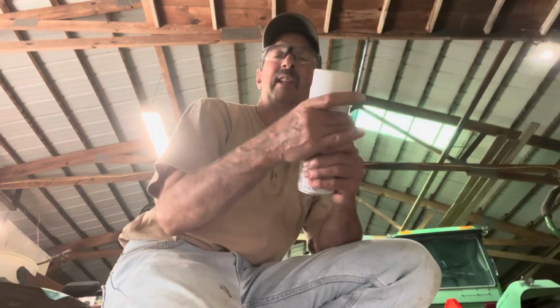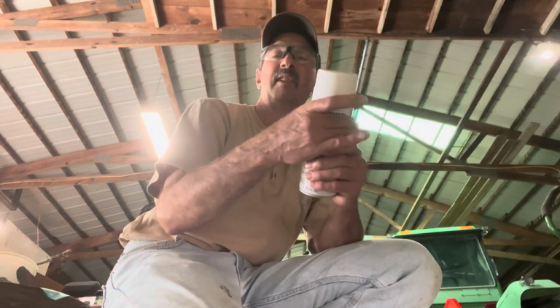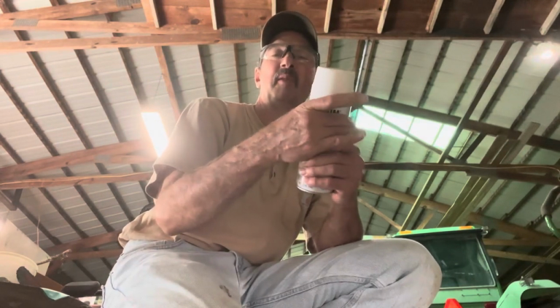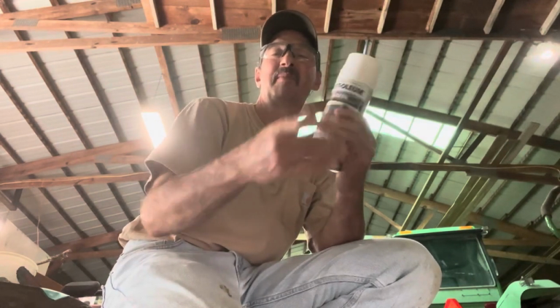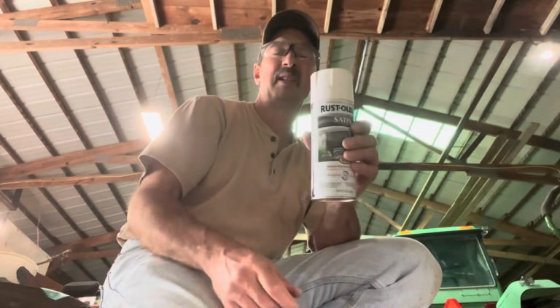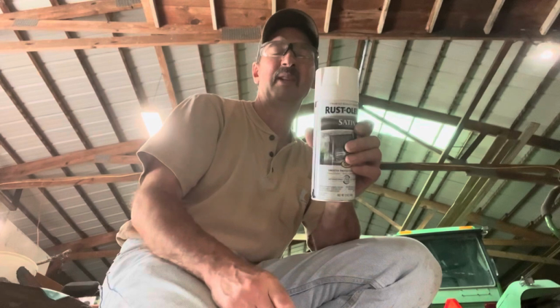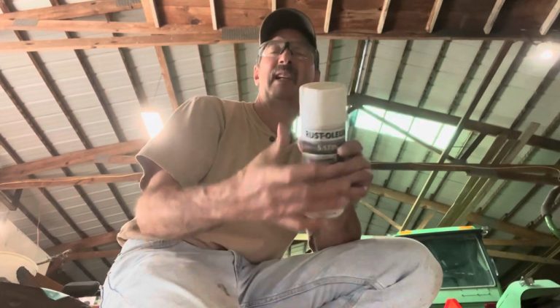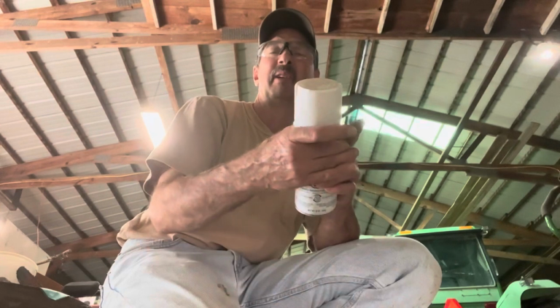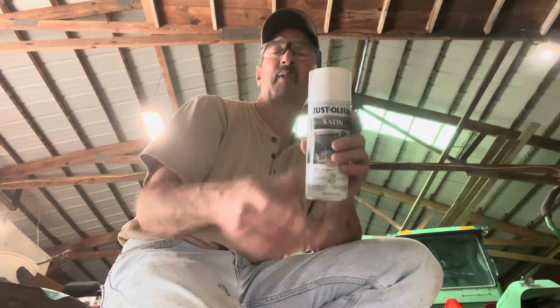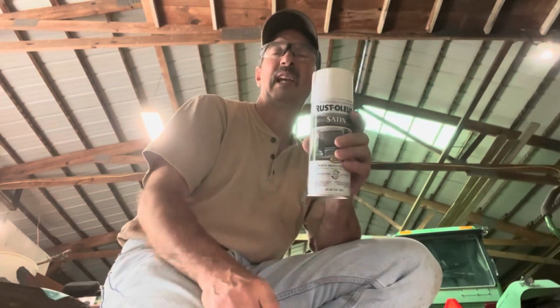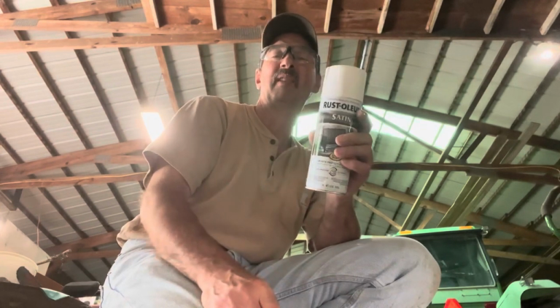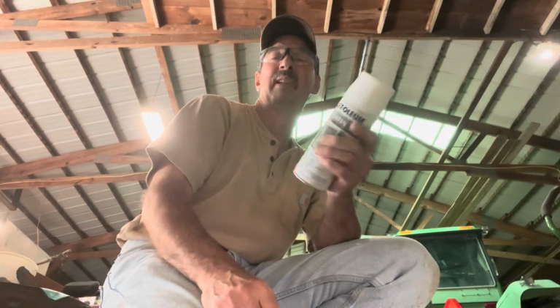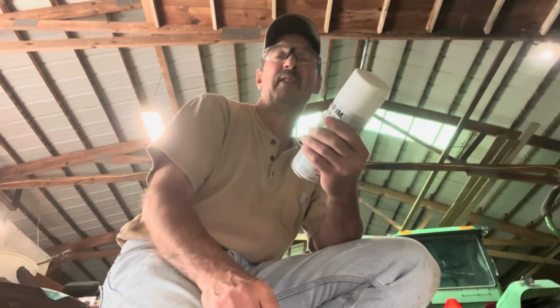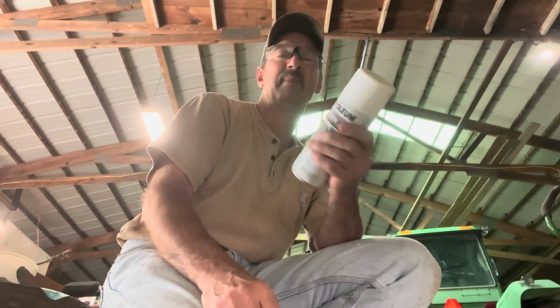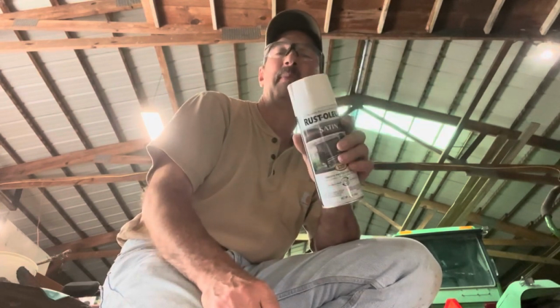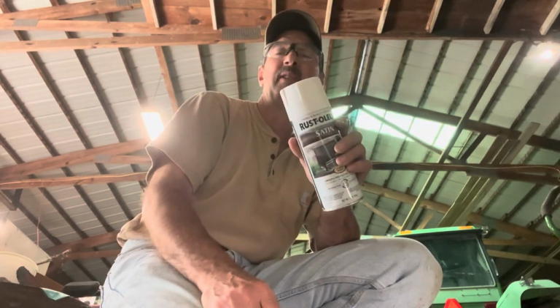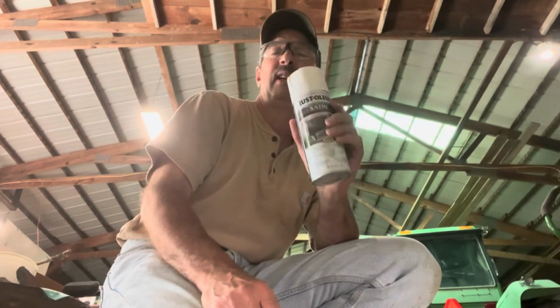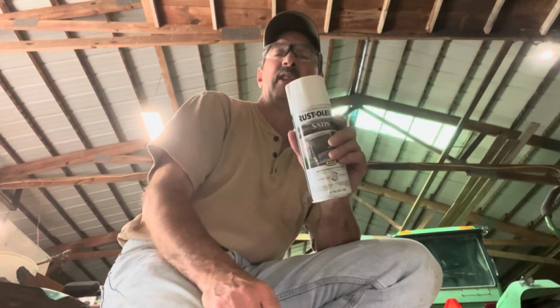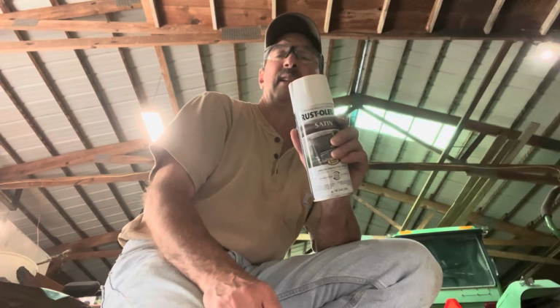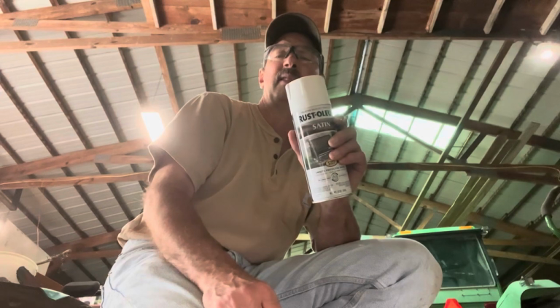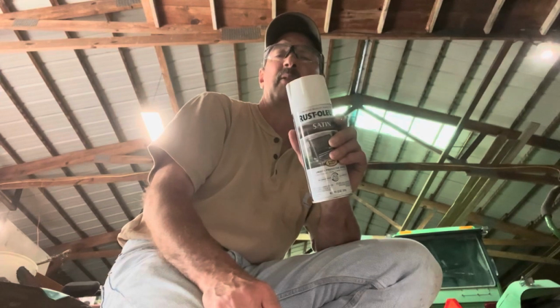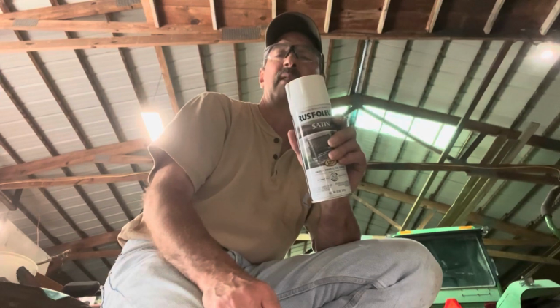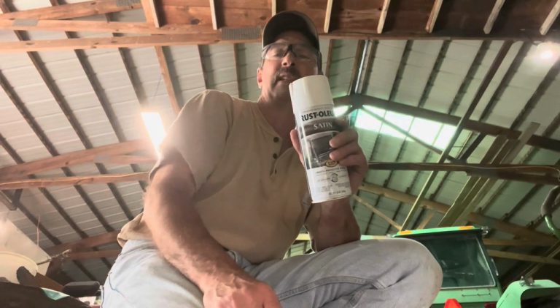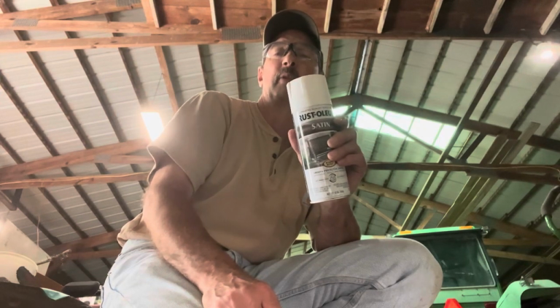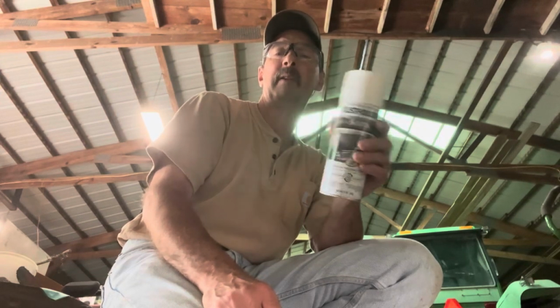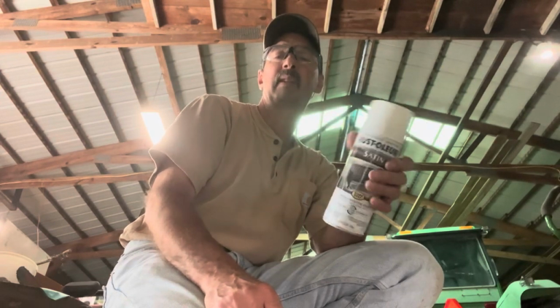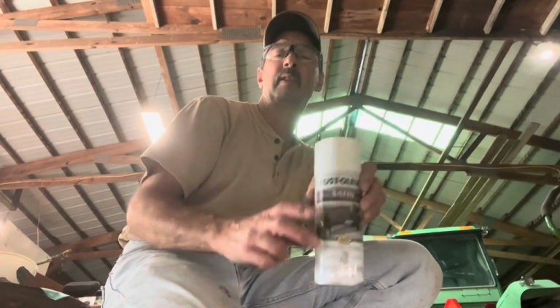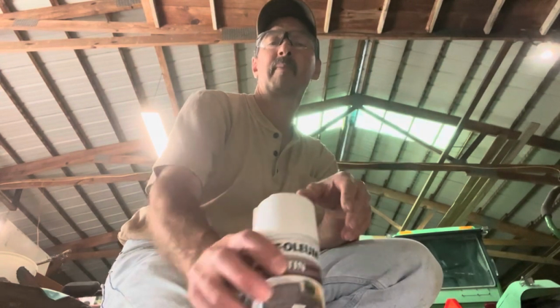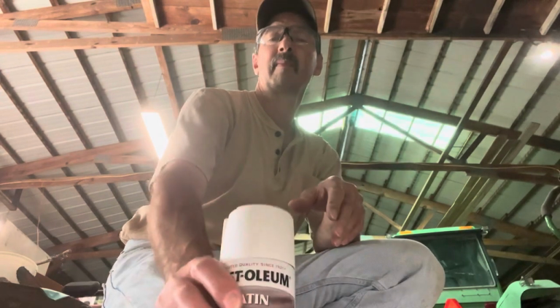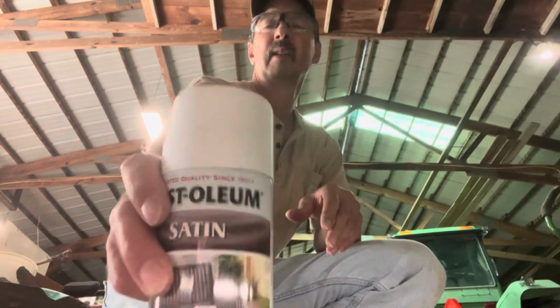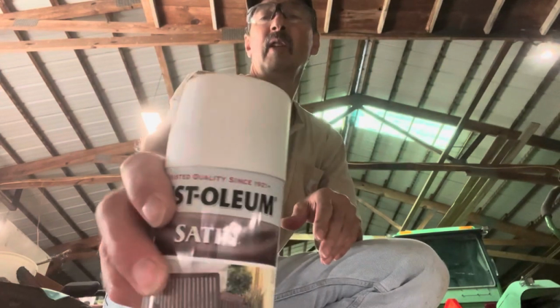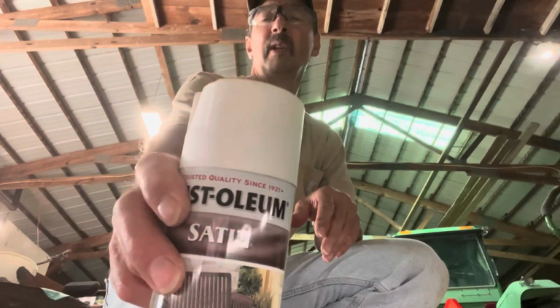You want it snug but don't make it so tight that you start crushing the can. I've never done that but you probably could. Just make it nice and snug so it can't slip, and it works really great.